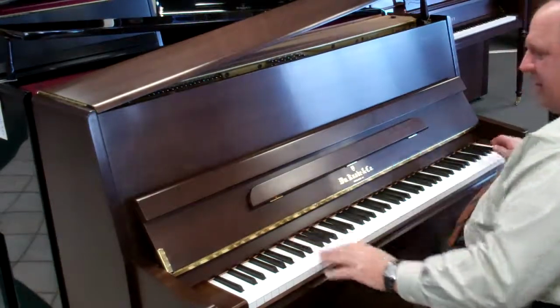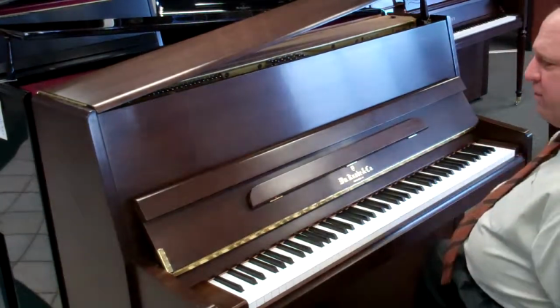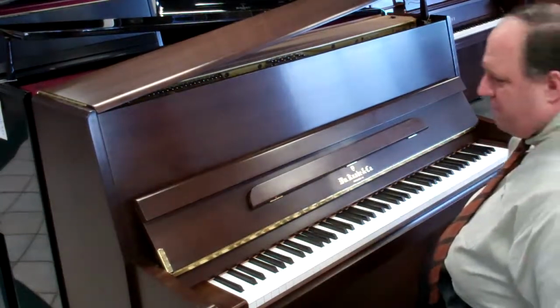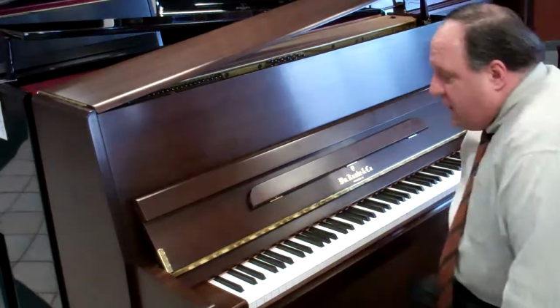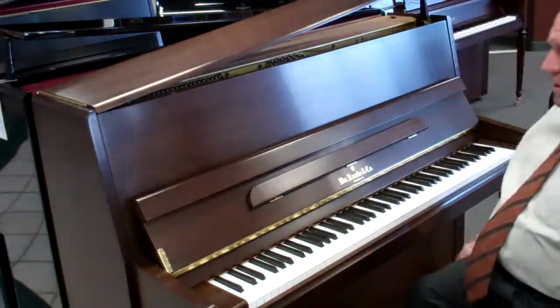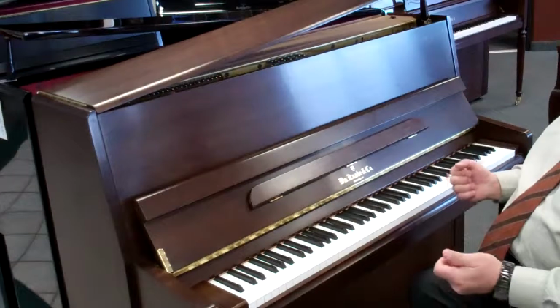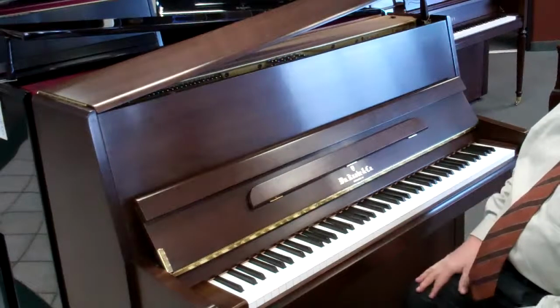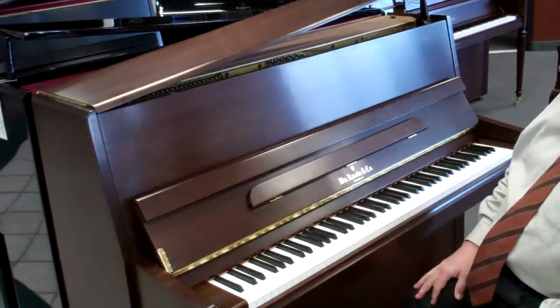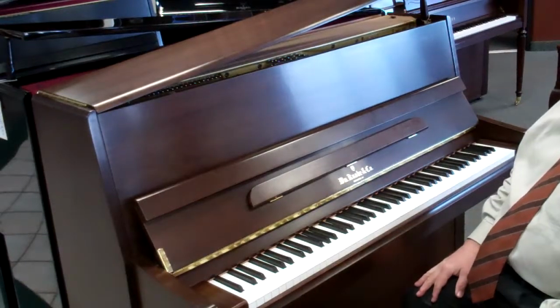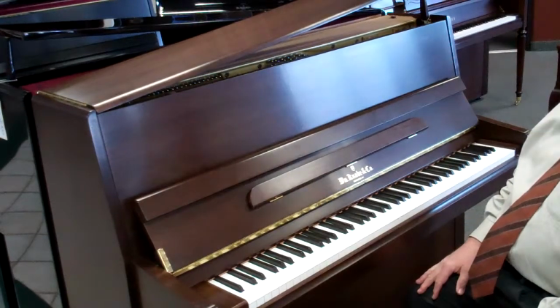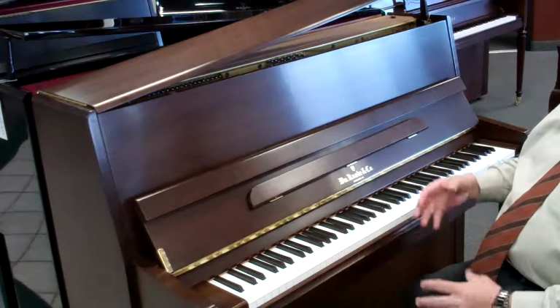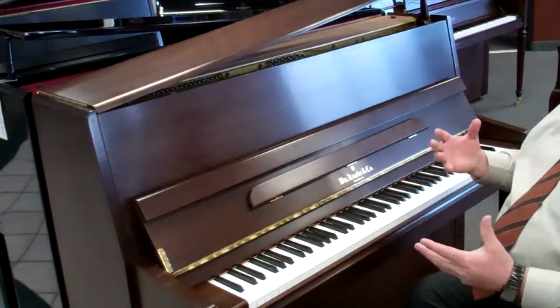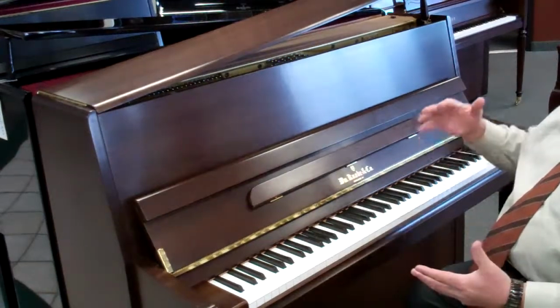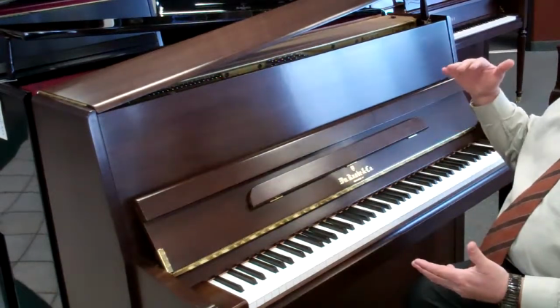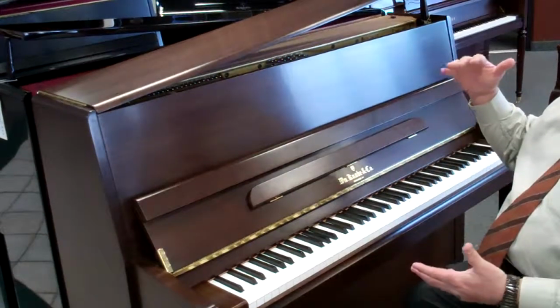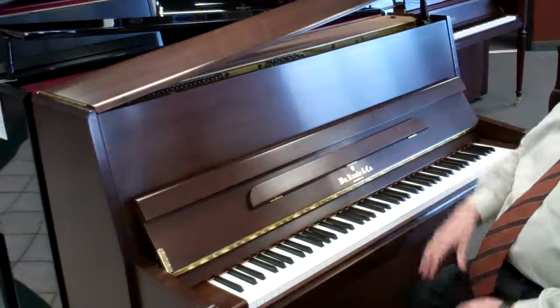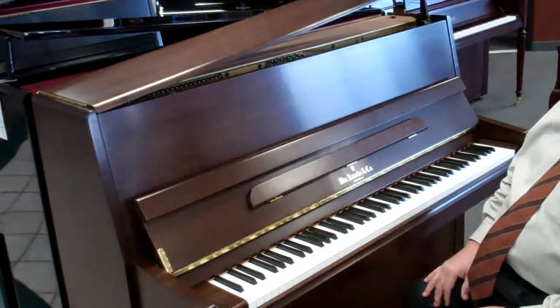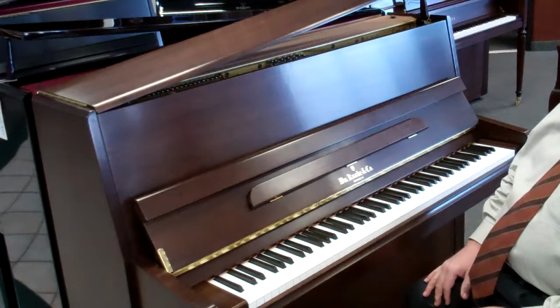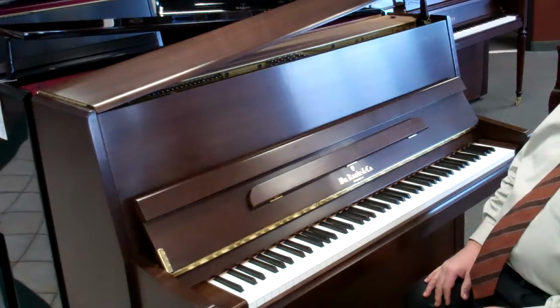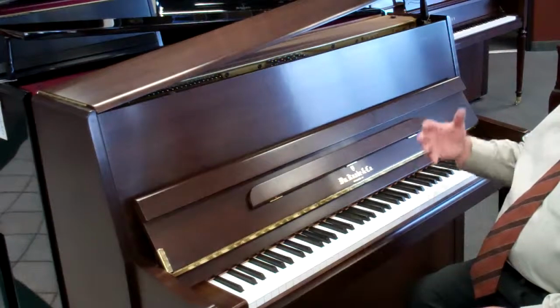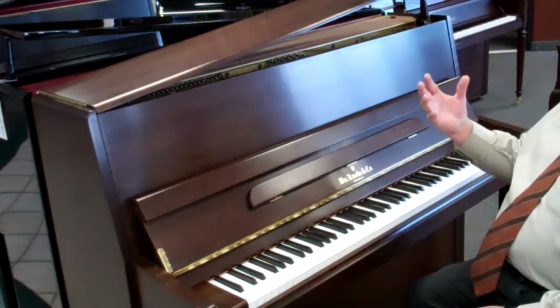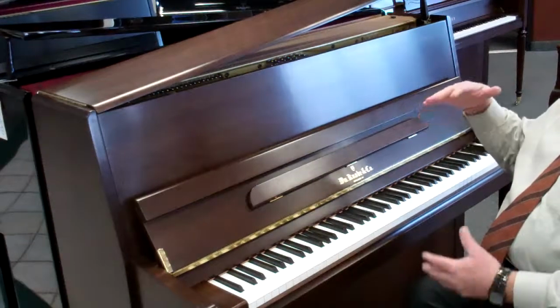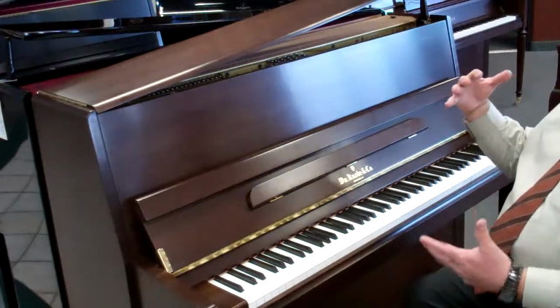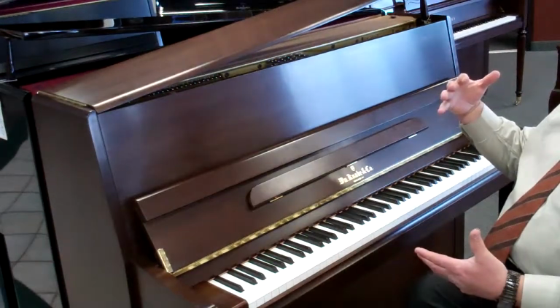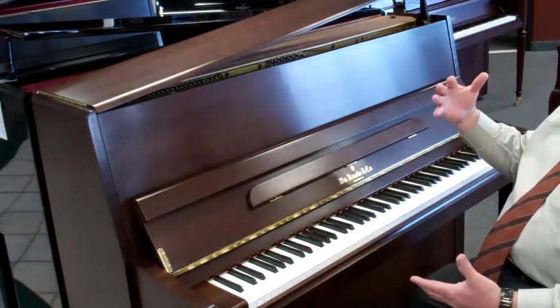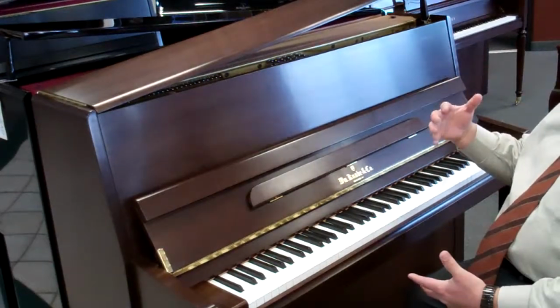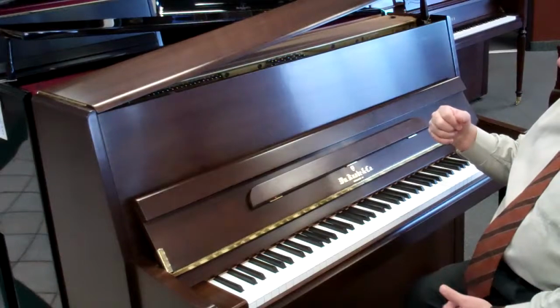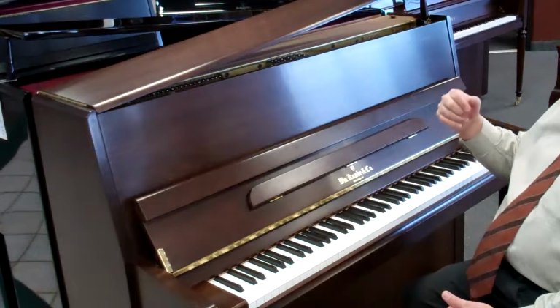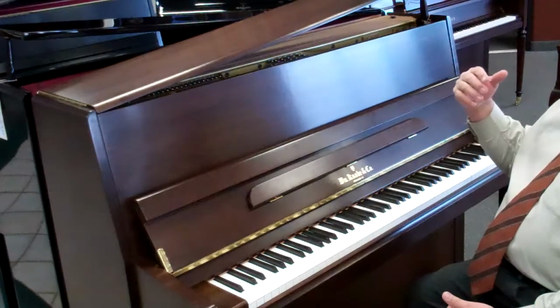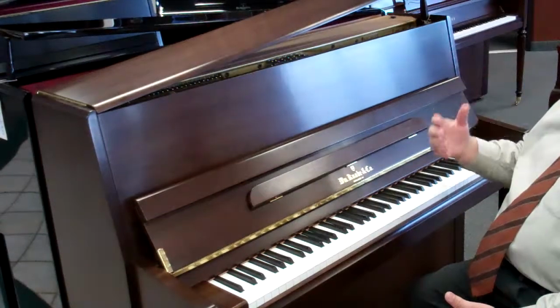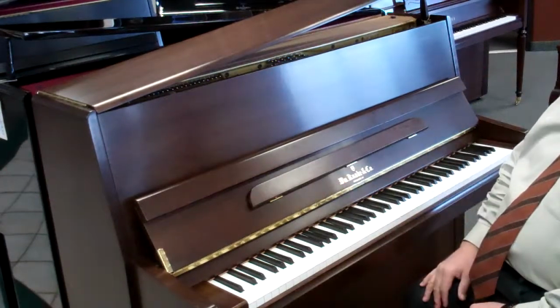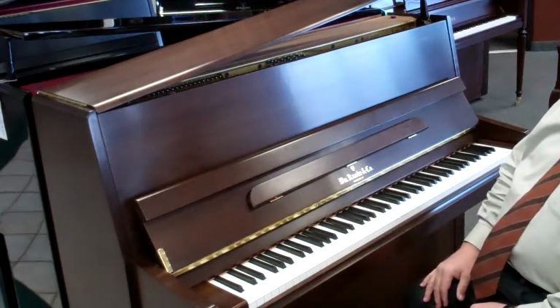It has a very beautiful, crisp, clear, deep, rich tone. A lot of people just absolutely can't believe that for a piano of this size — which is a vertical grand, meaning you have the same string length and soundboard space as a baby grand — they can't believe how good it sounds.